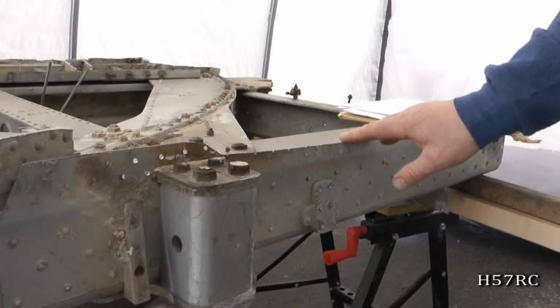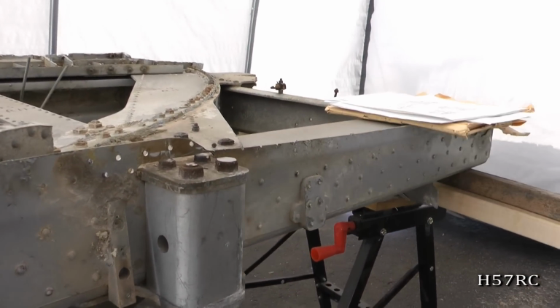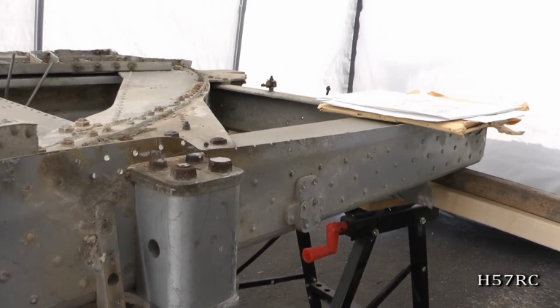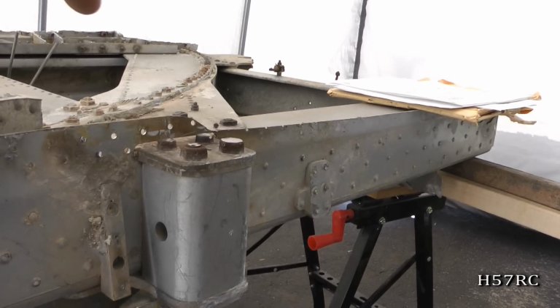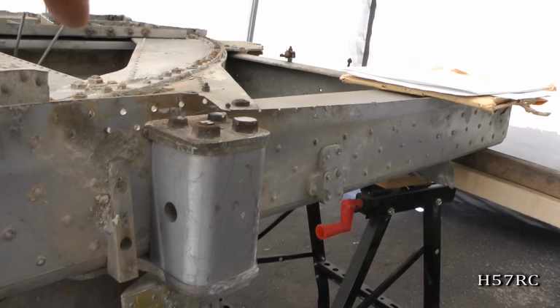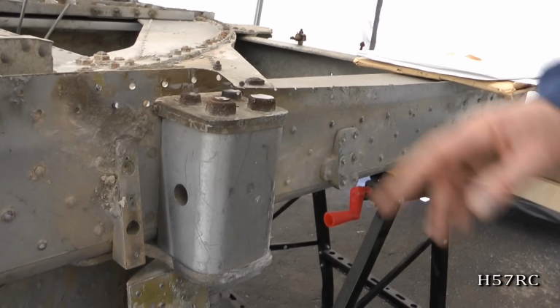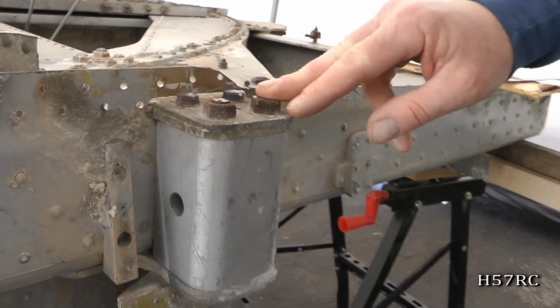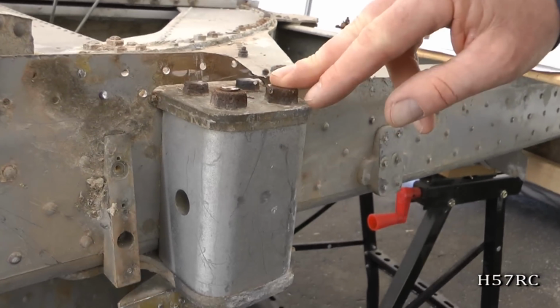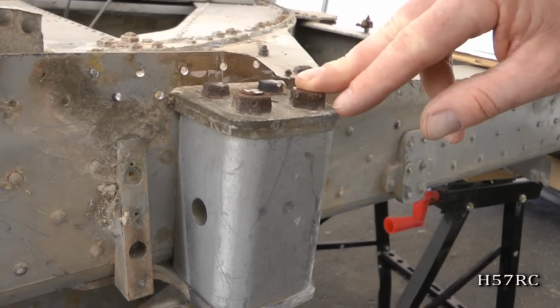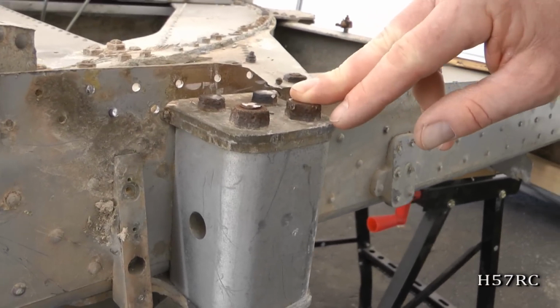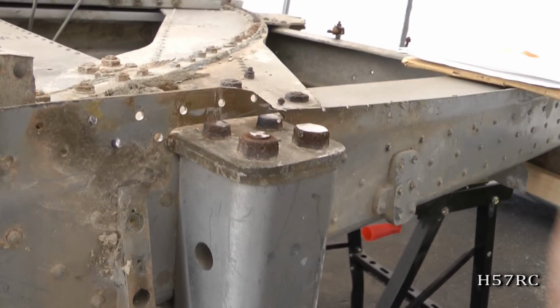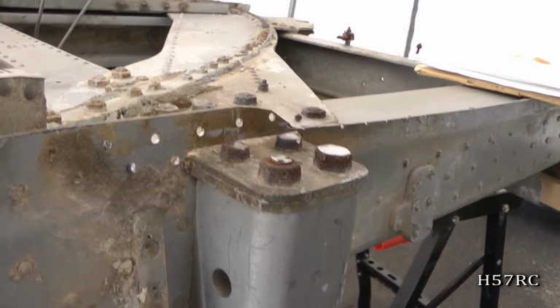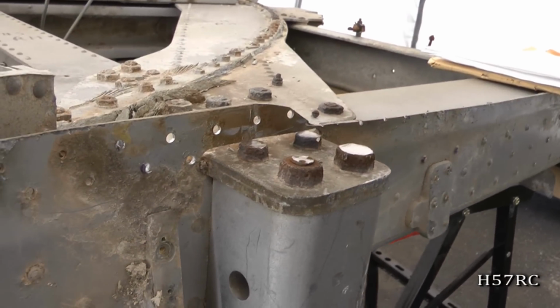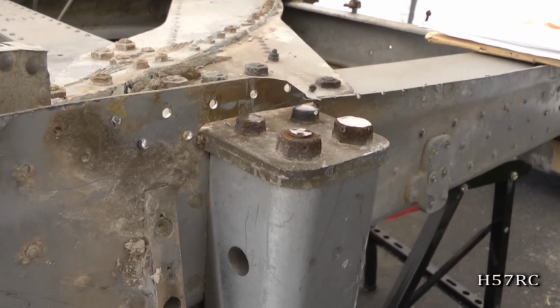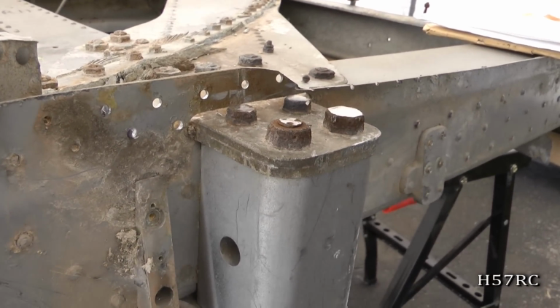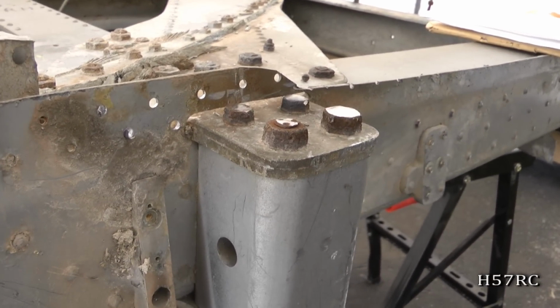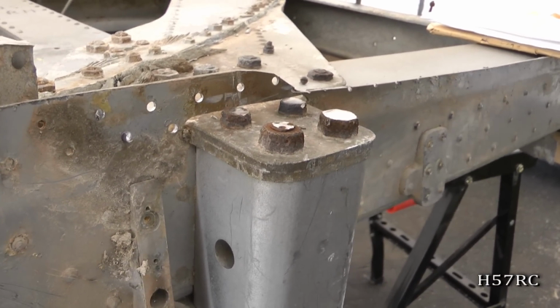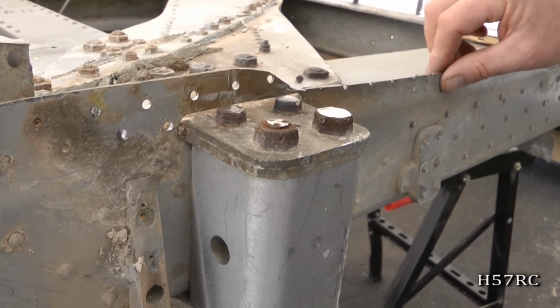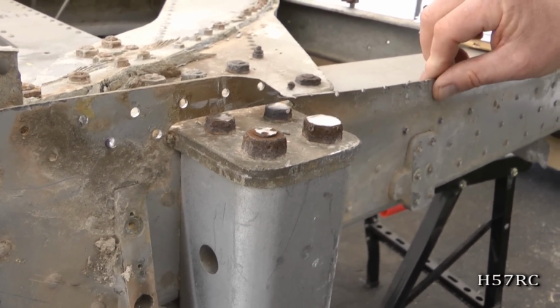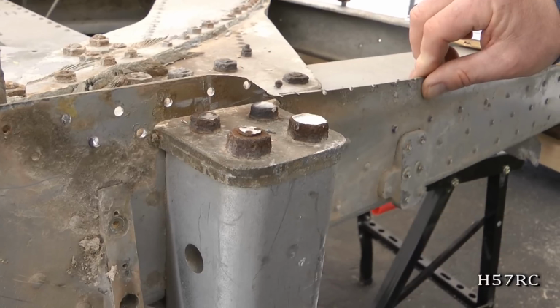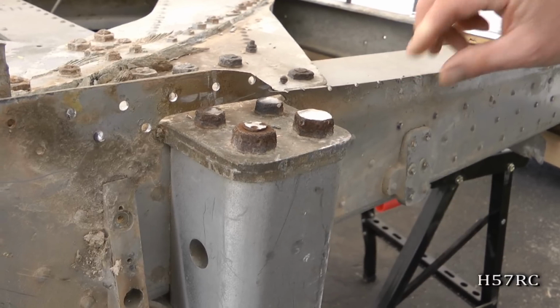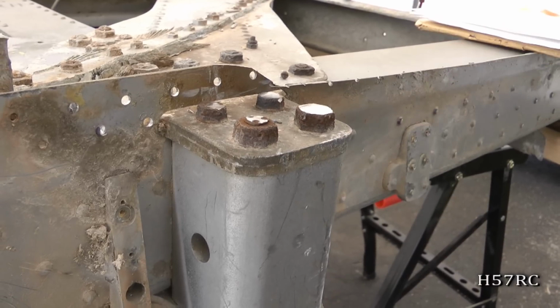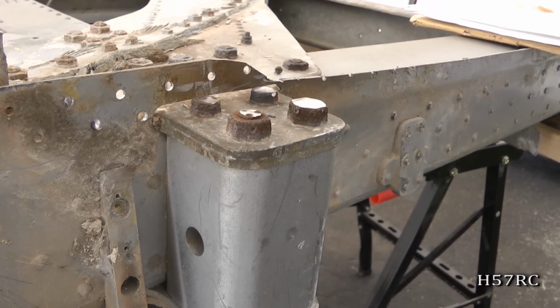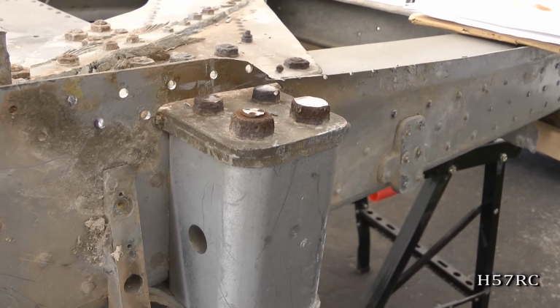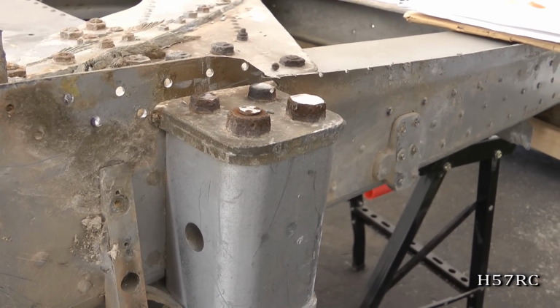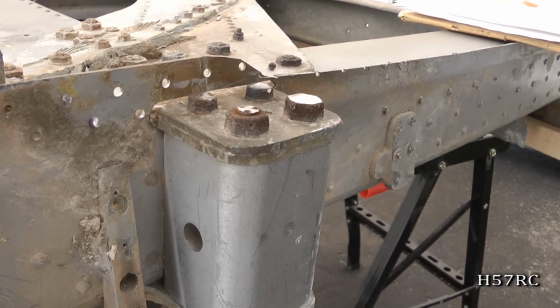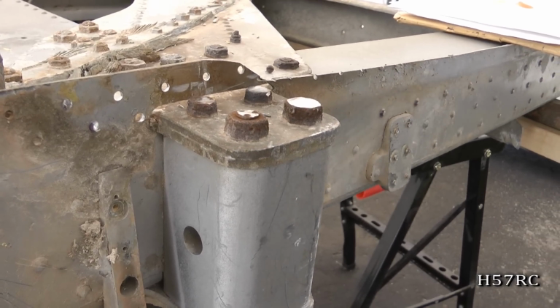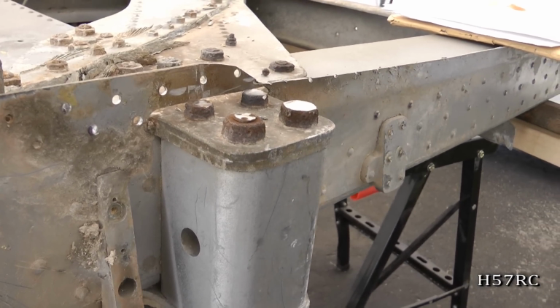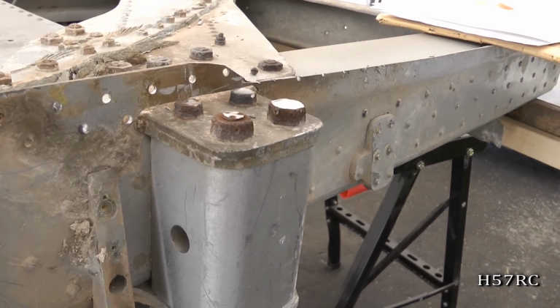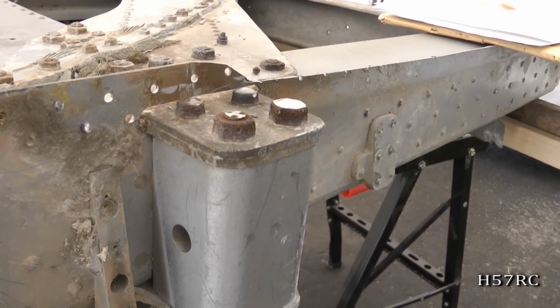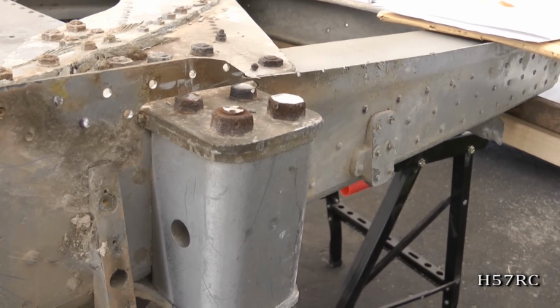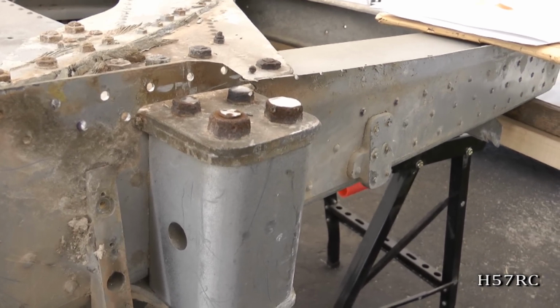What part of the airplane is this? This is part of the engine pickup. So it has to be strong because it's holding the airplane together, but it's bound to take a lot of vibration.